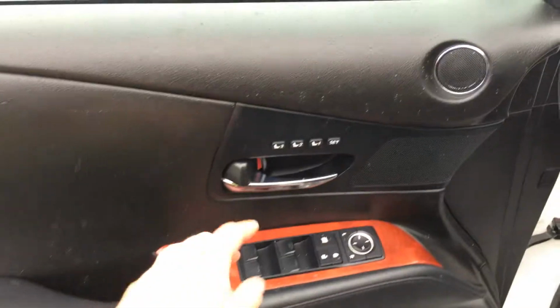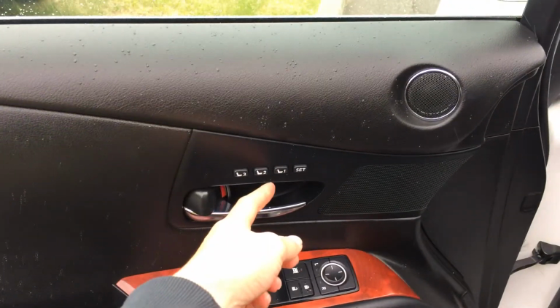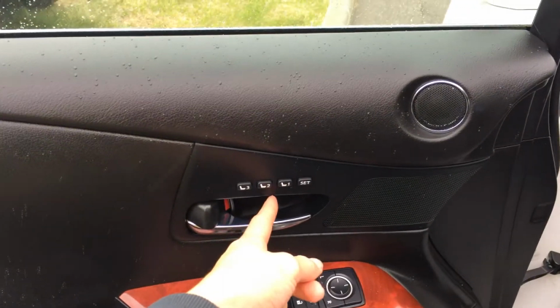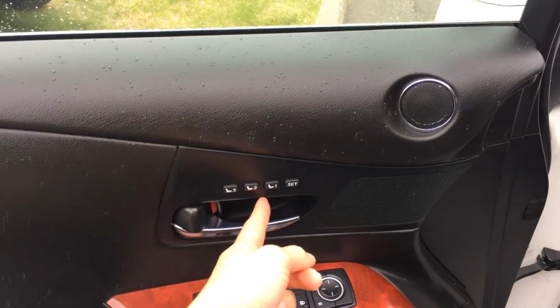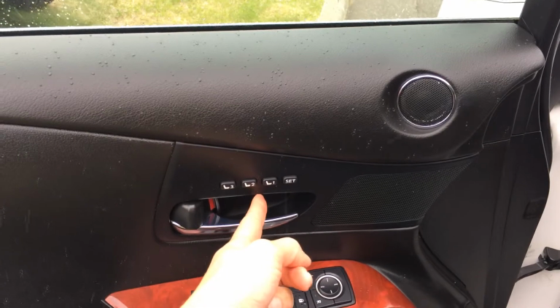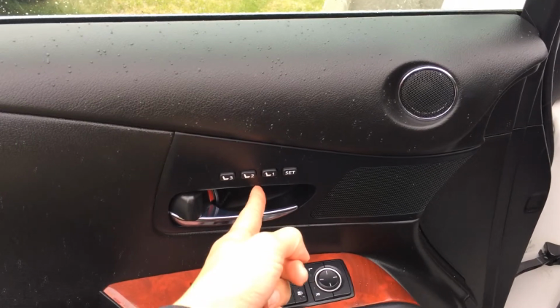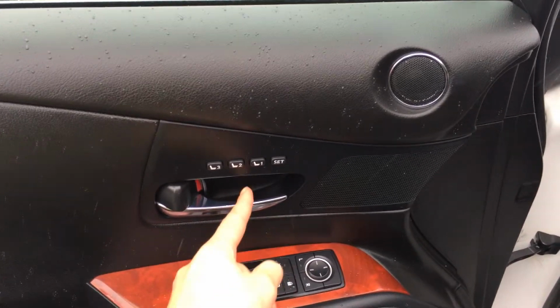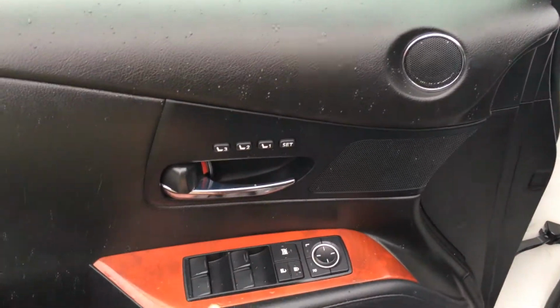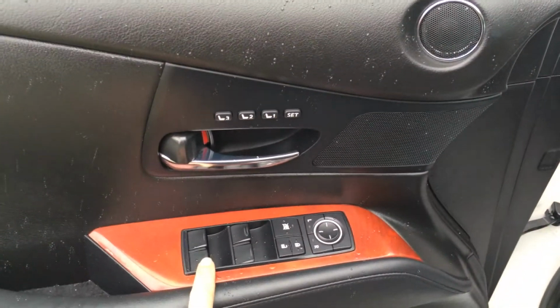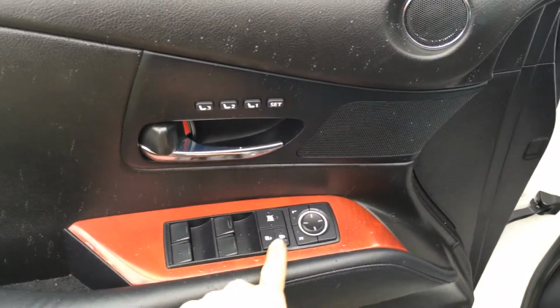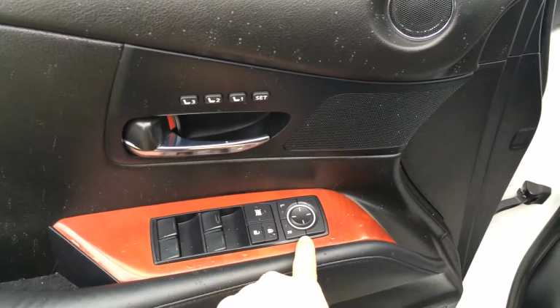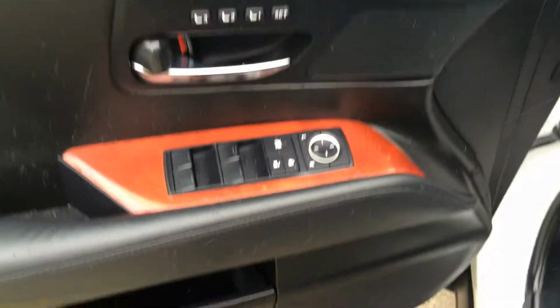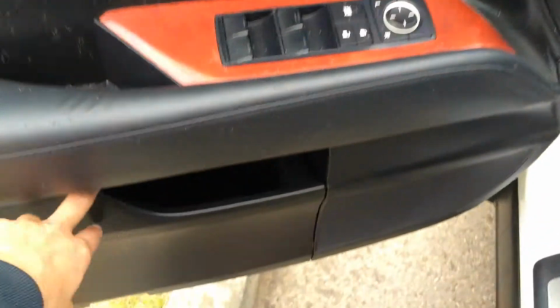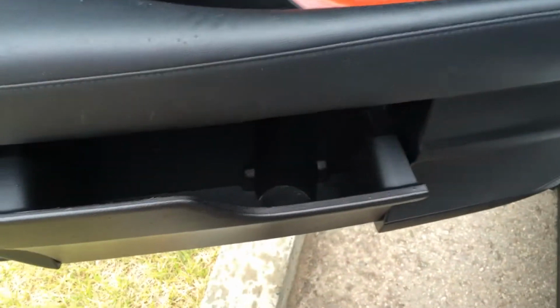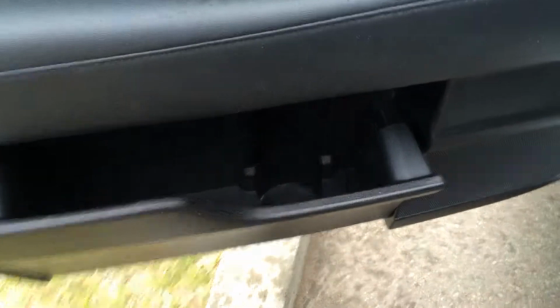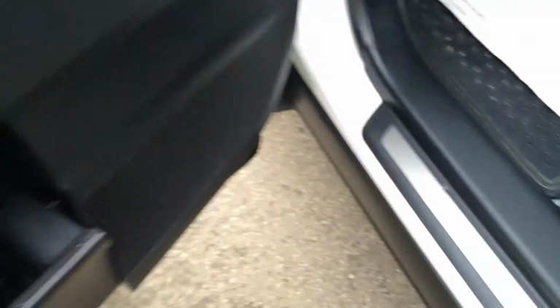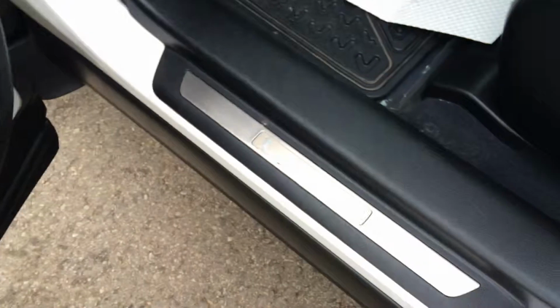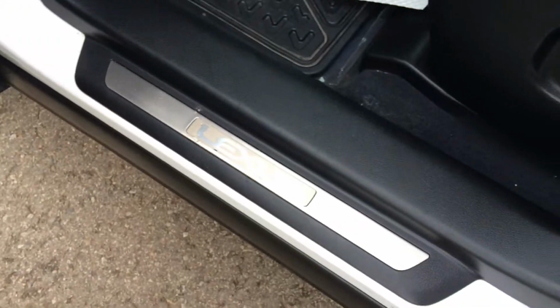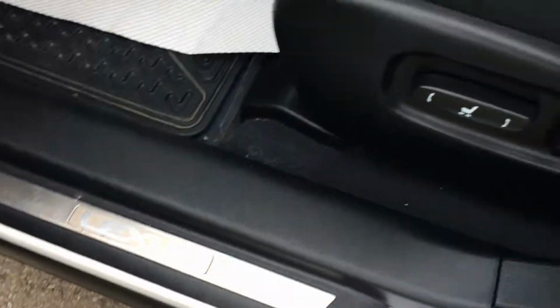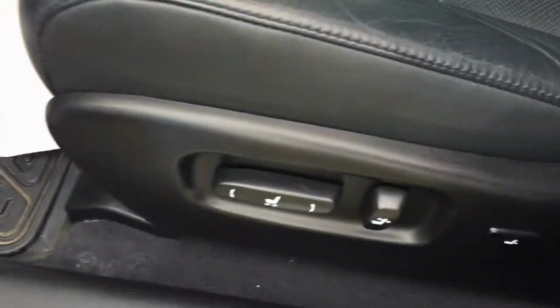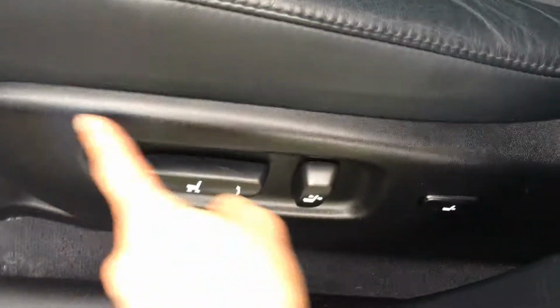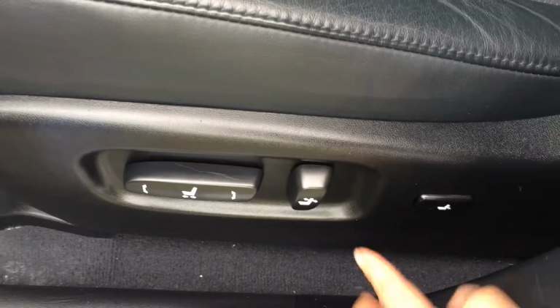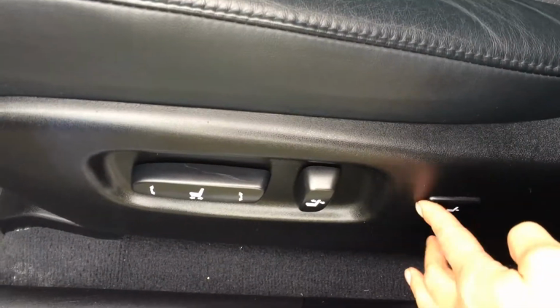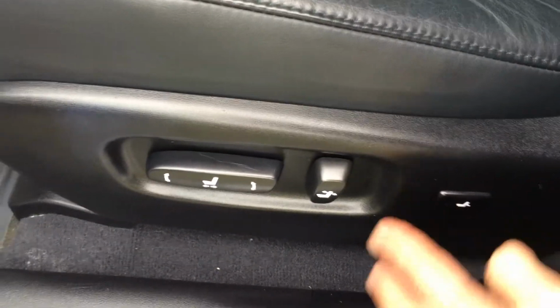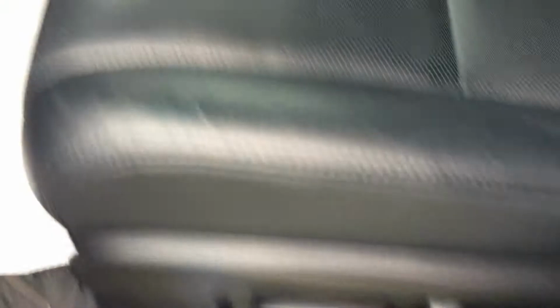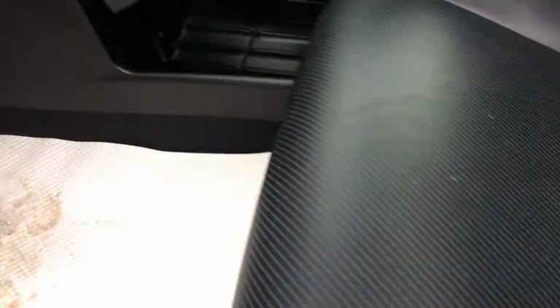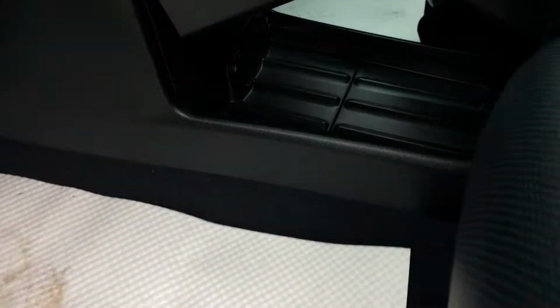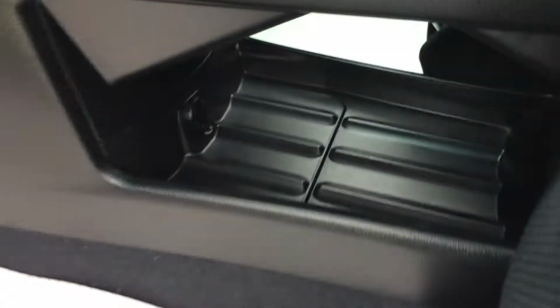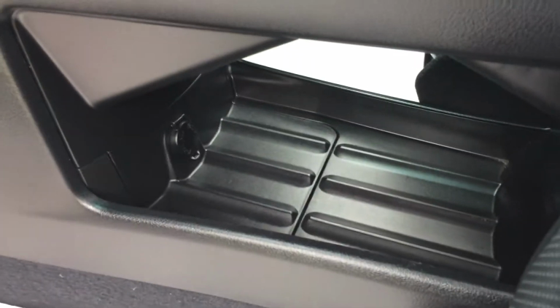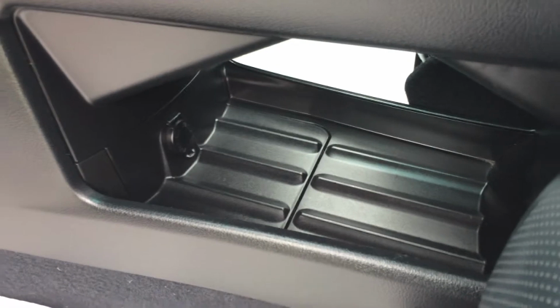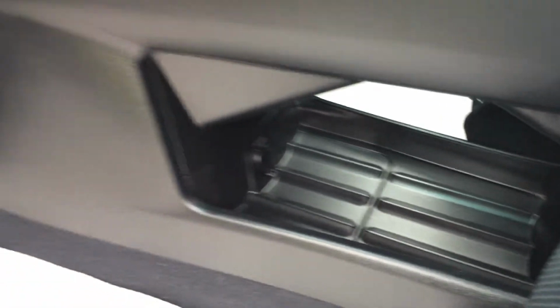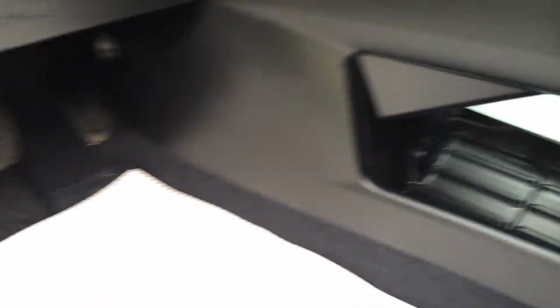So you have driver's seat memory — it's linked to your seat, side mirrors, and steering wheel. Powered windows, locks, and side mirrors. Door opening side pockets with a beverage holder, Lexus scuff plates, and power adjustable front seats with lumbar support. Storage unit down below with a power outlet.